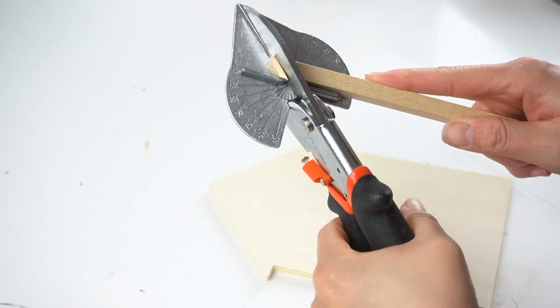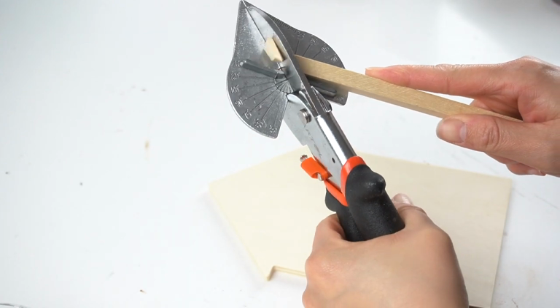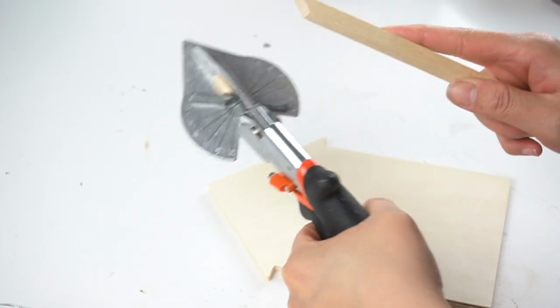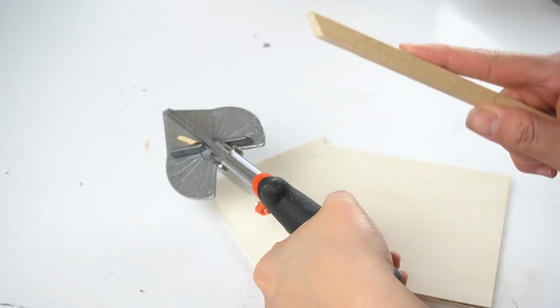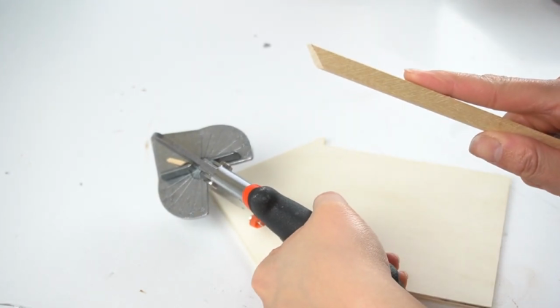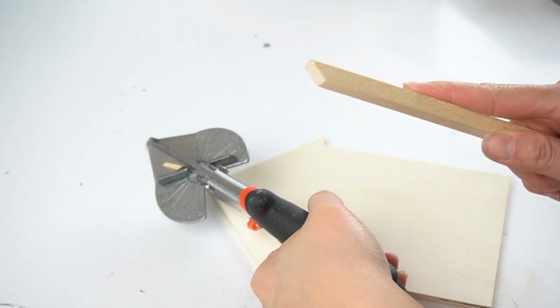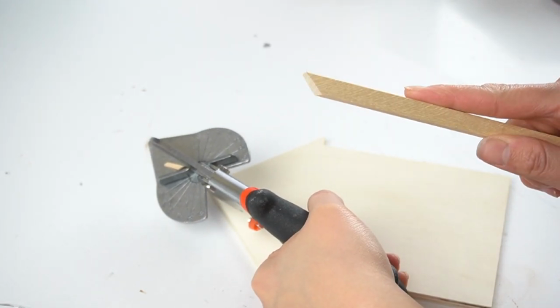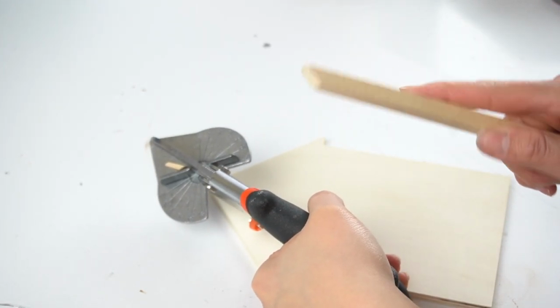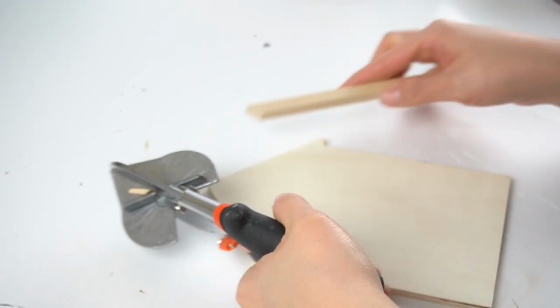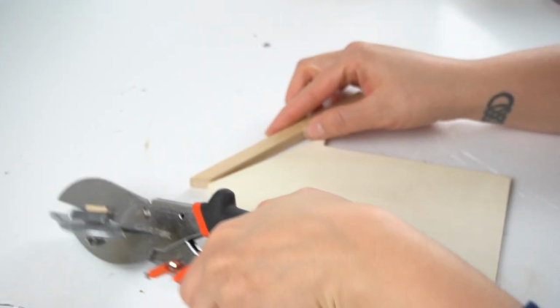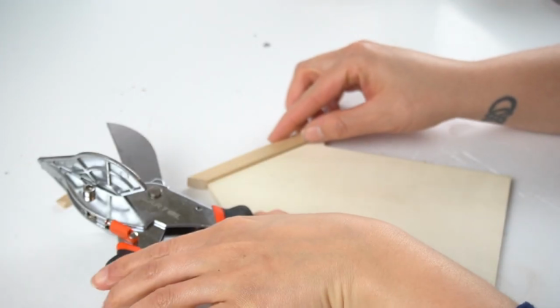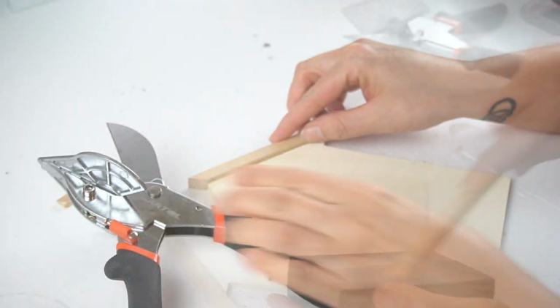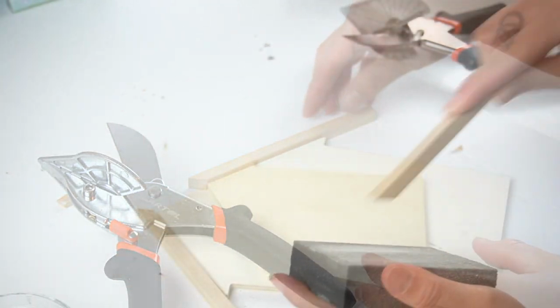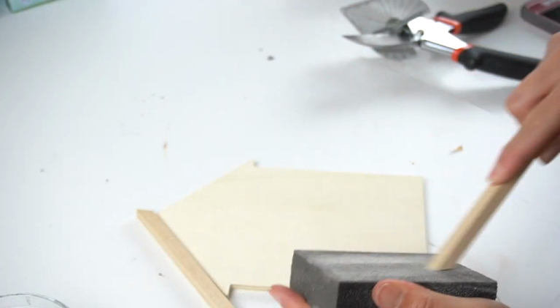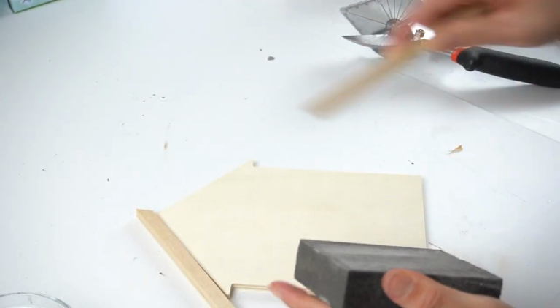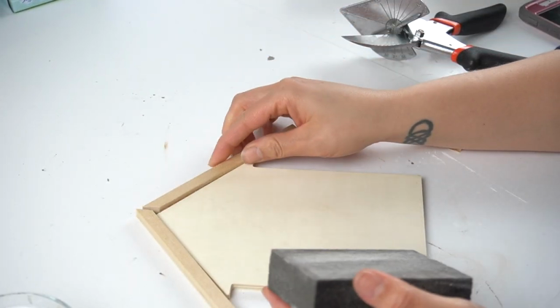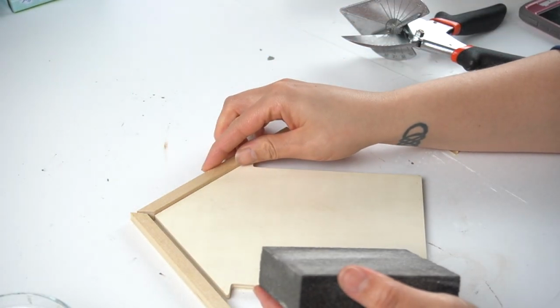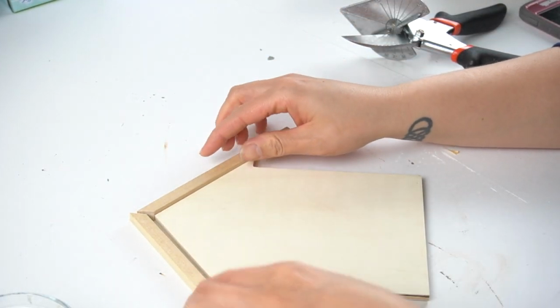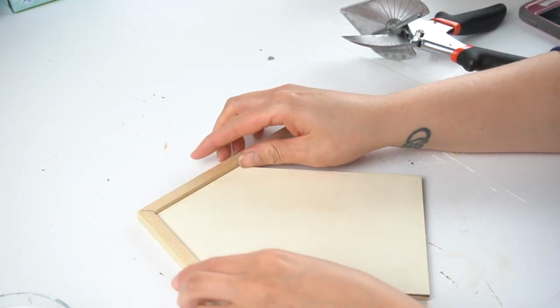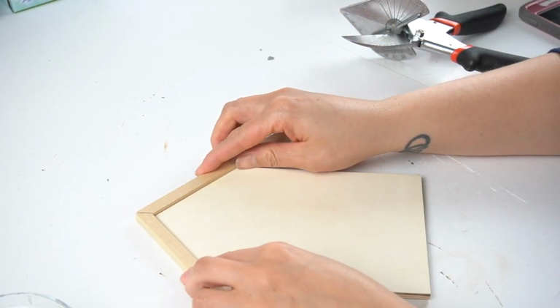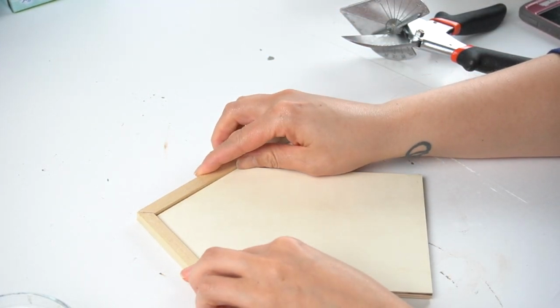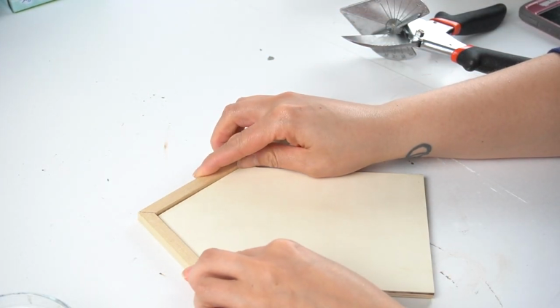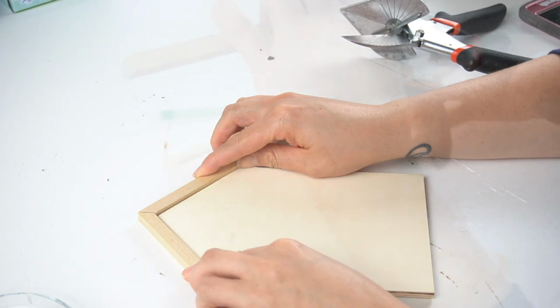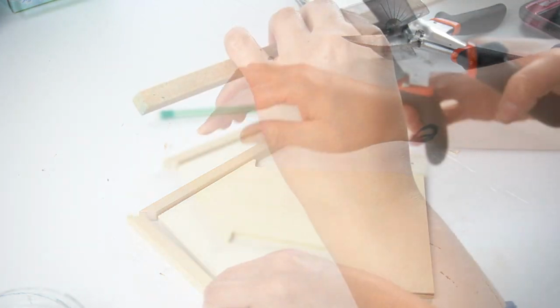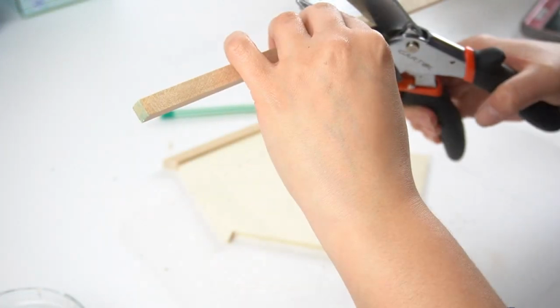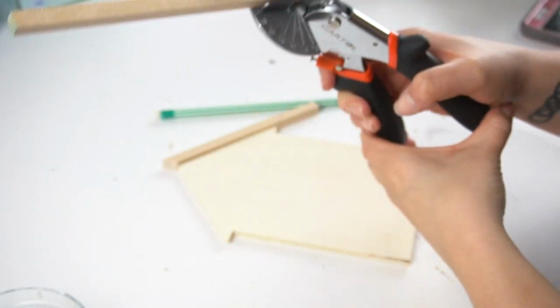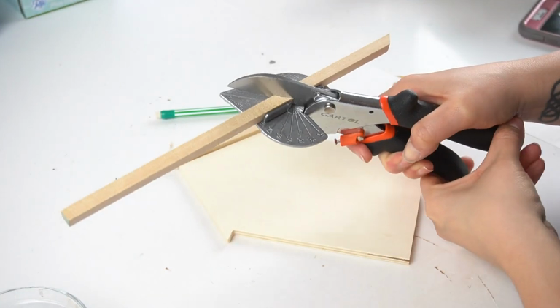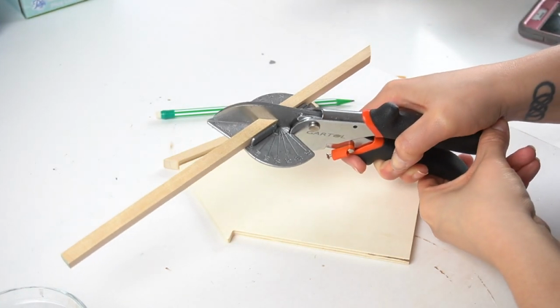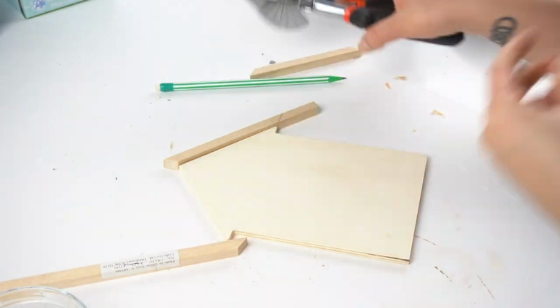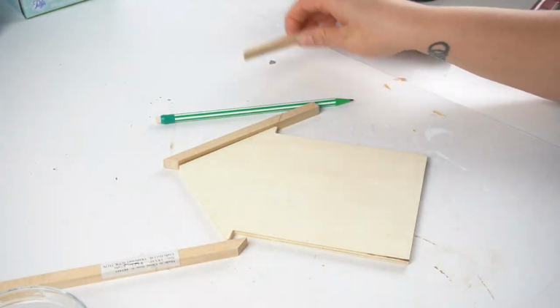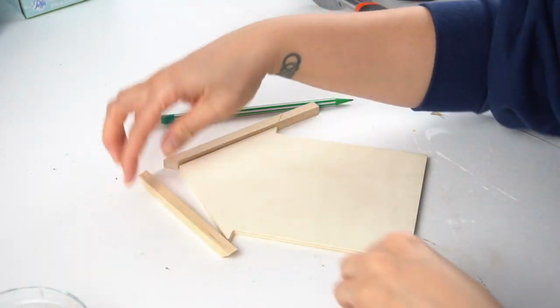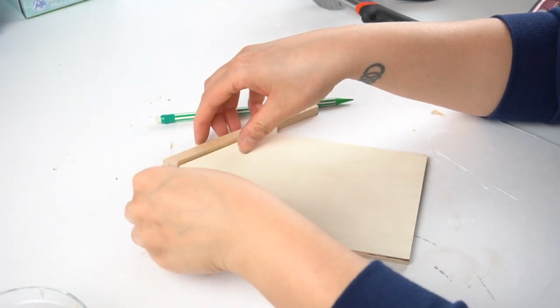Look at how that thing slices — I love this thing. If you want to check it out I'll leave a link in the description box below. So you might have guessed it — I'm making this into a little house and I am going to make a little roof for this.